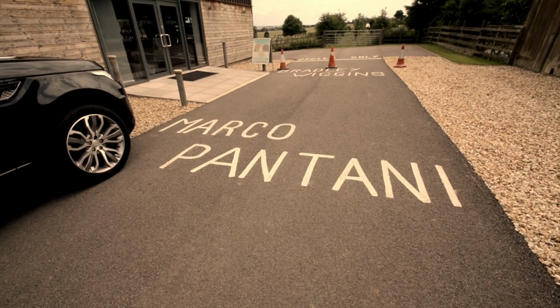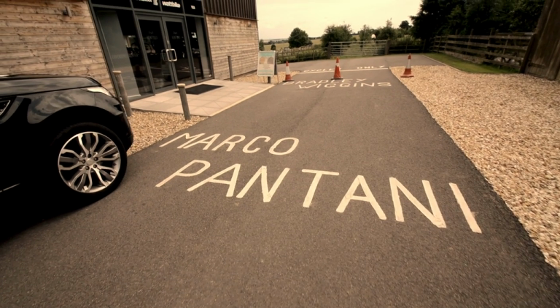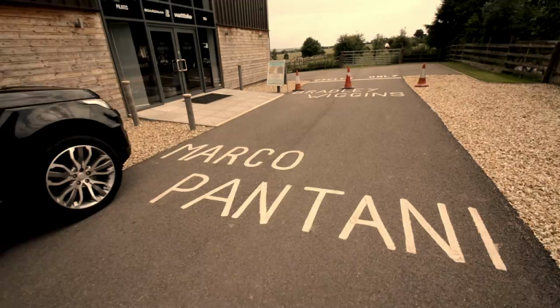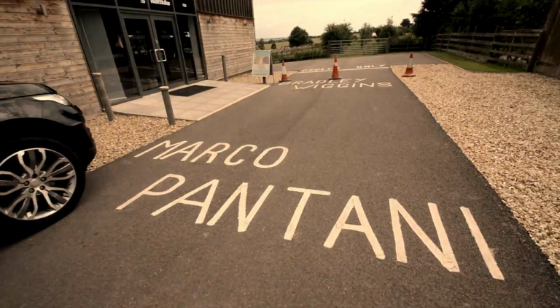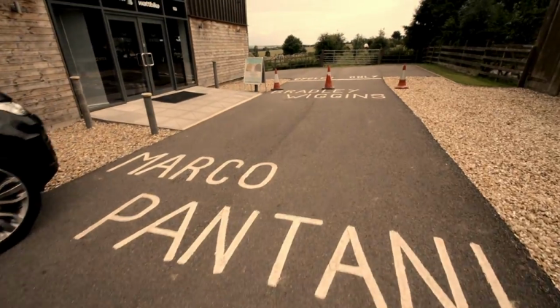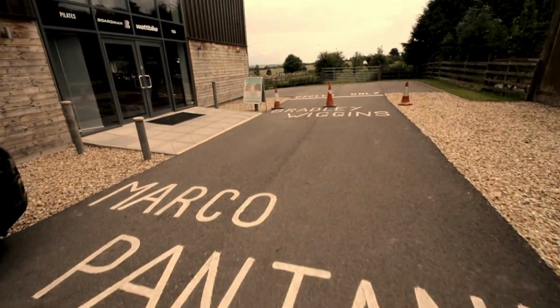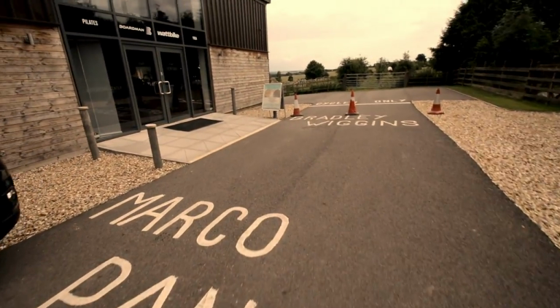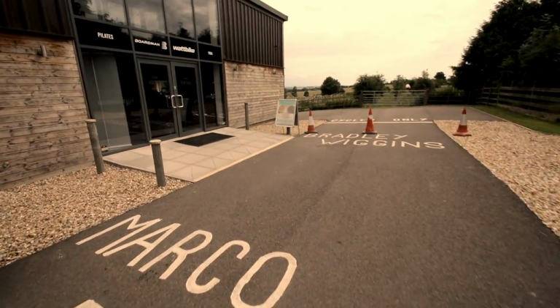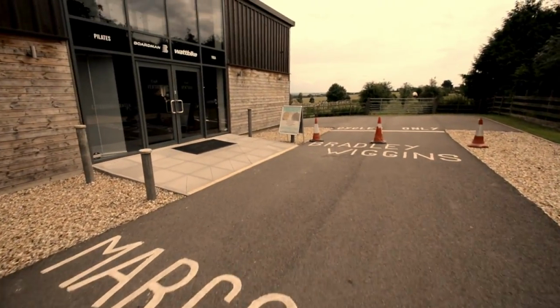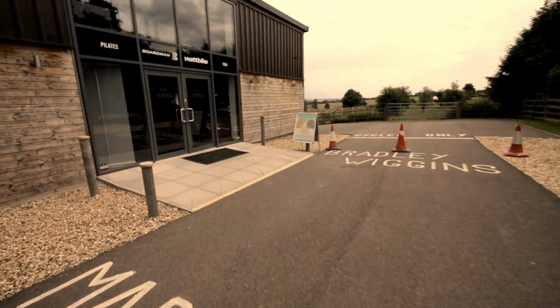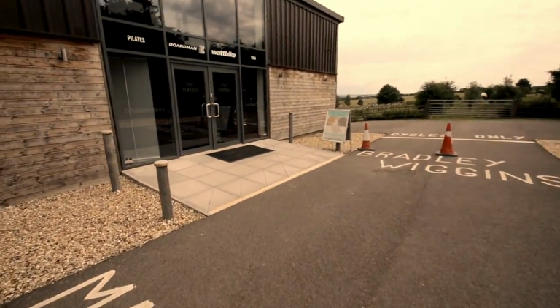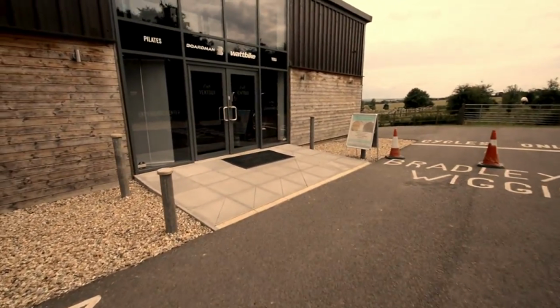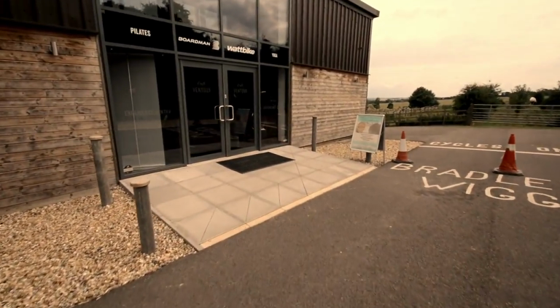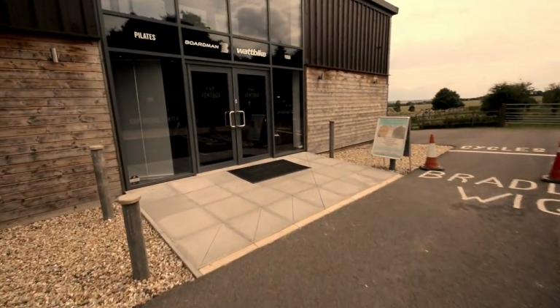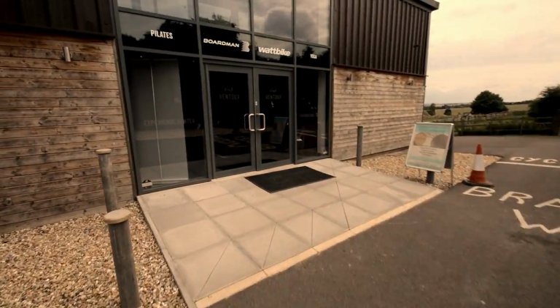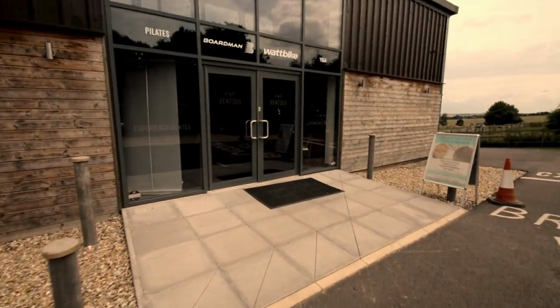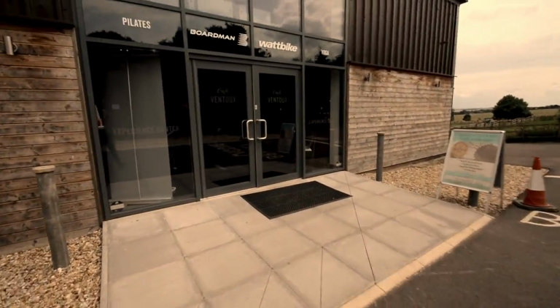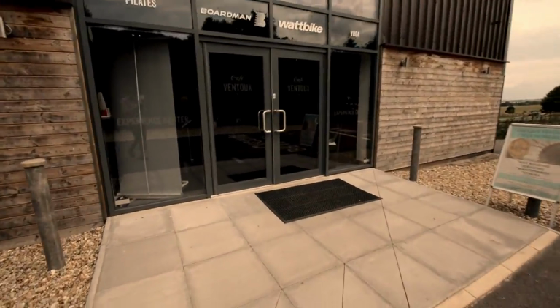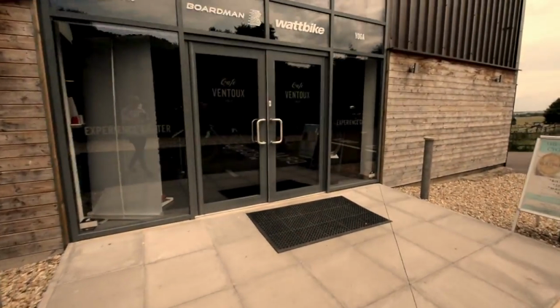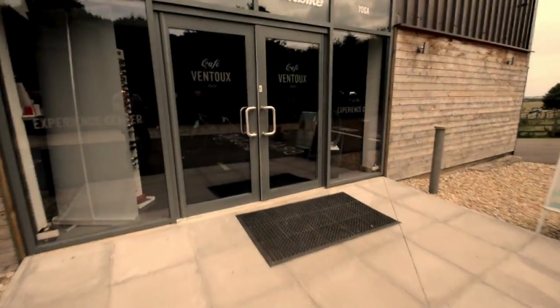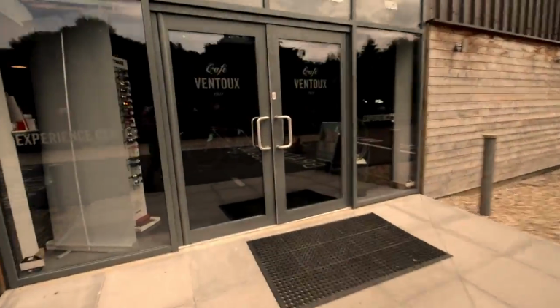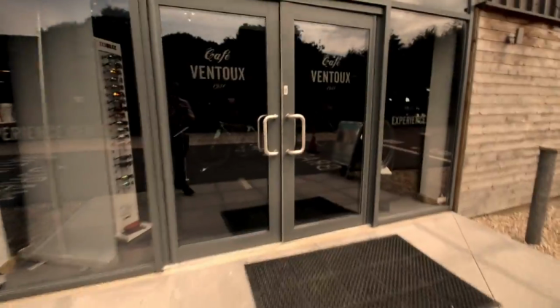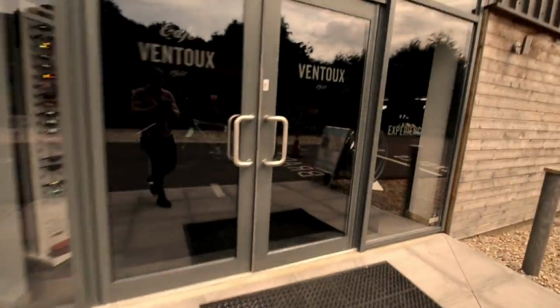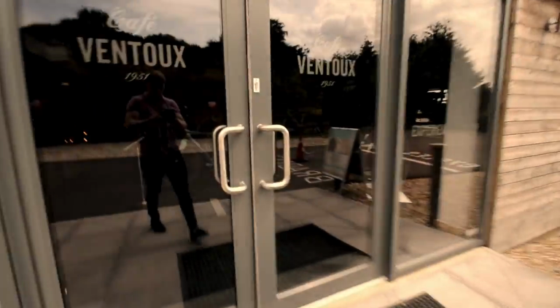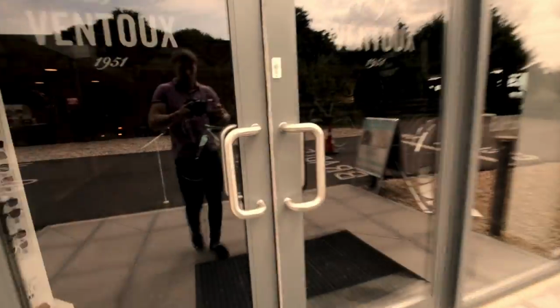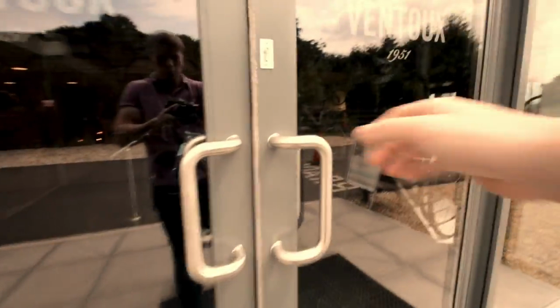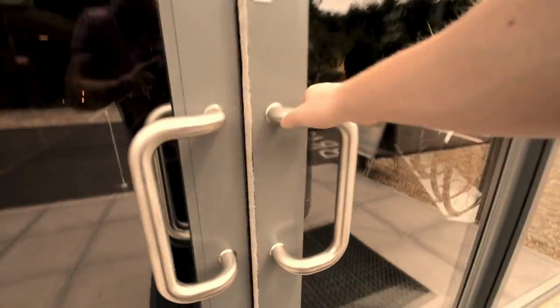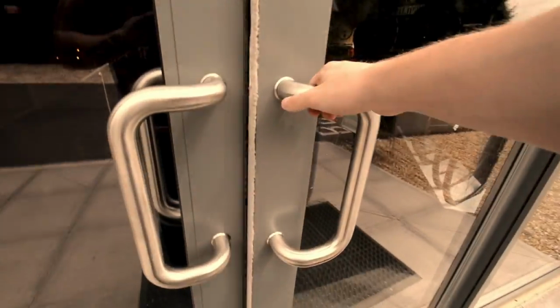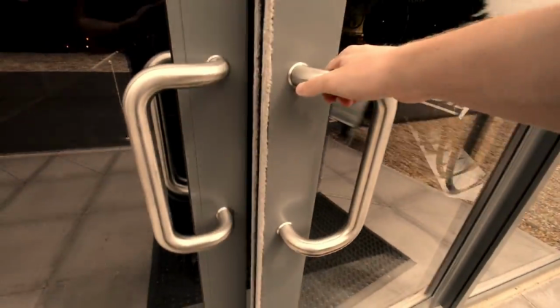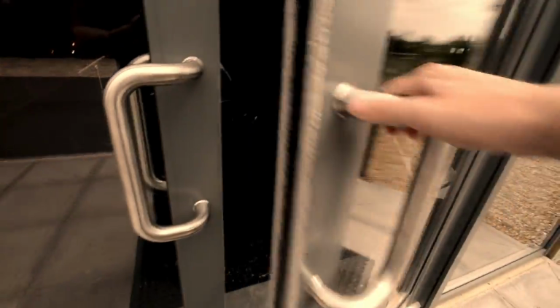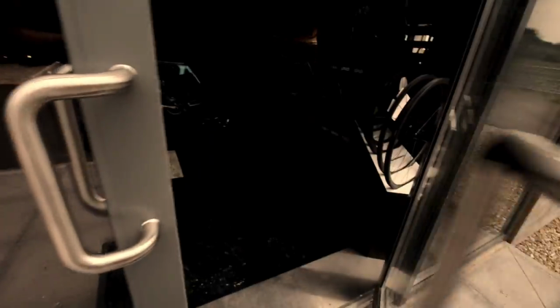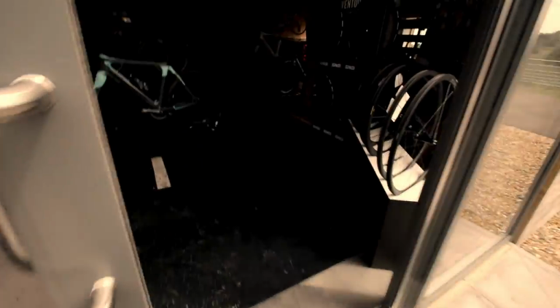Hey guys, this is just a really quick video to show you our latest visit to Café Vontu, which is in Tugby, Leicestershire. So if we walk through the door, we'll show you some of the stuff inside.